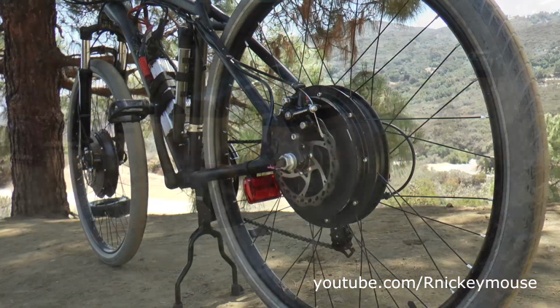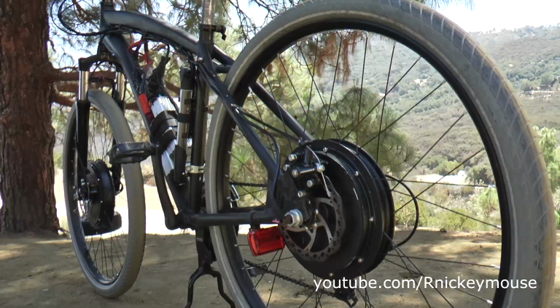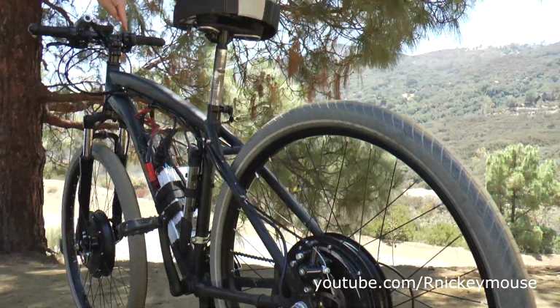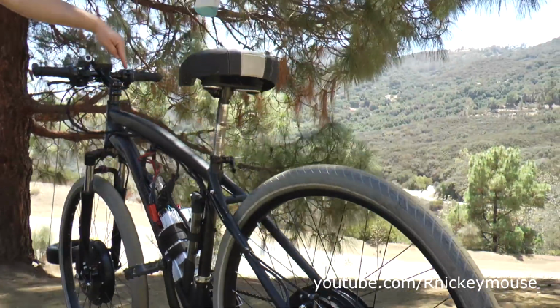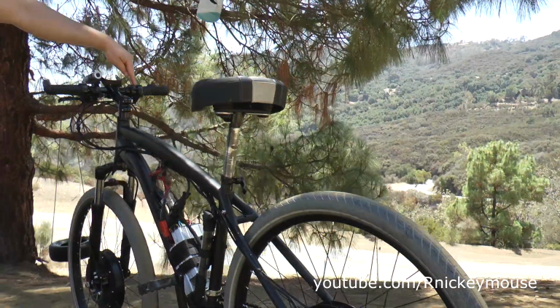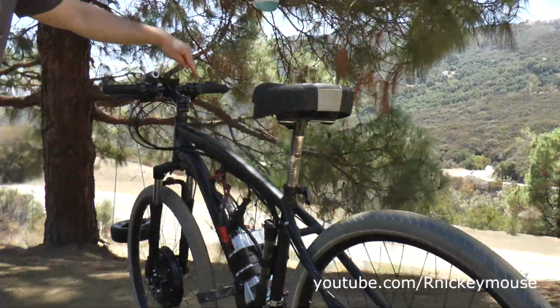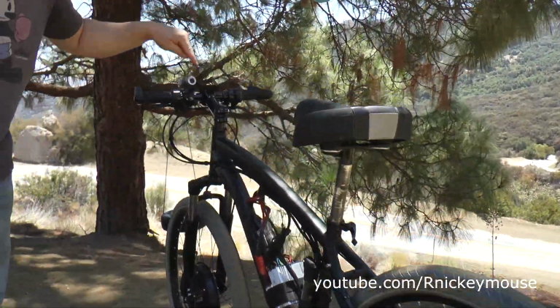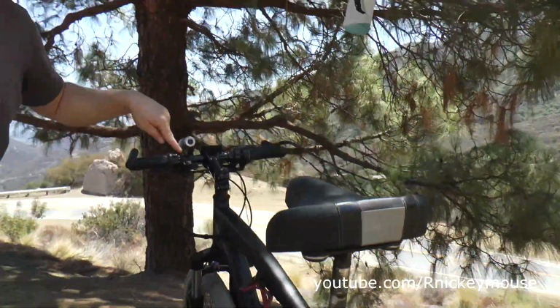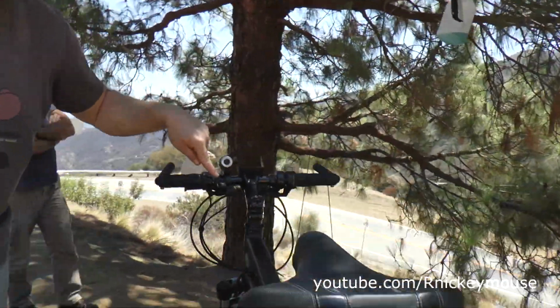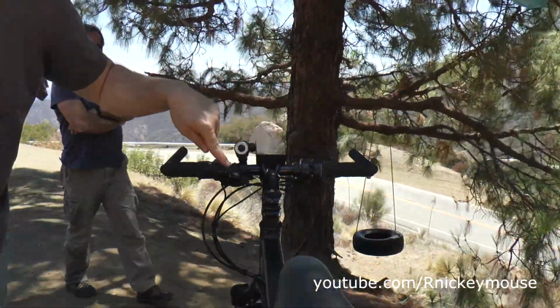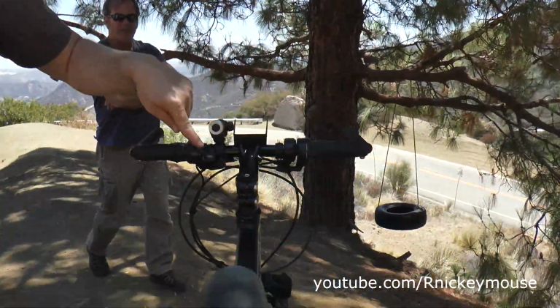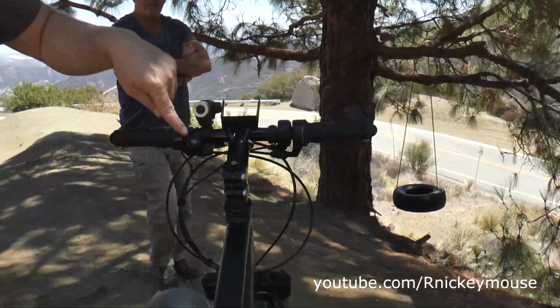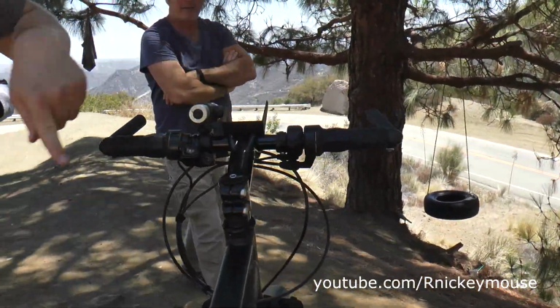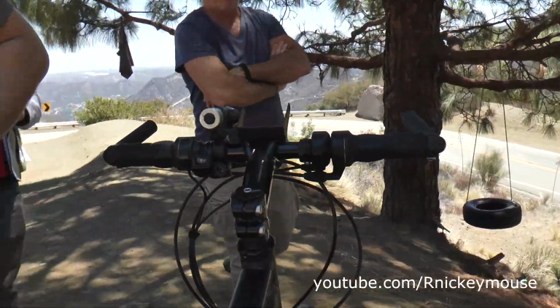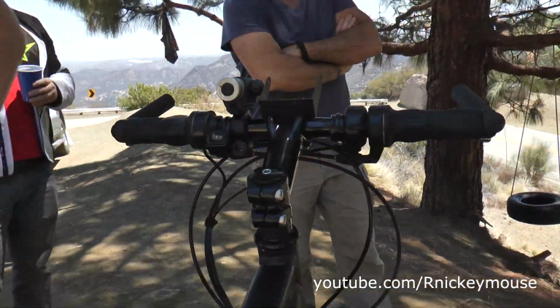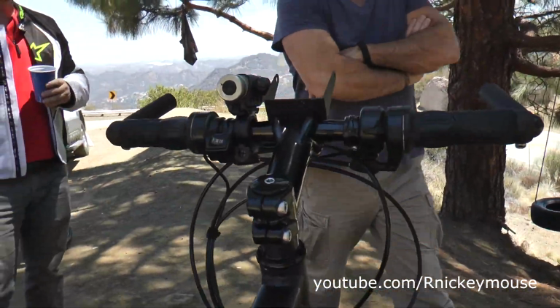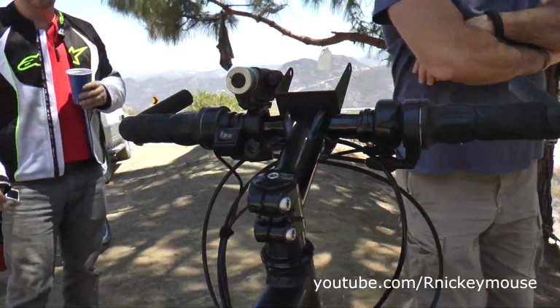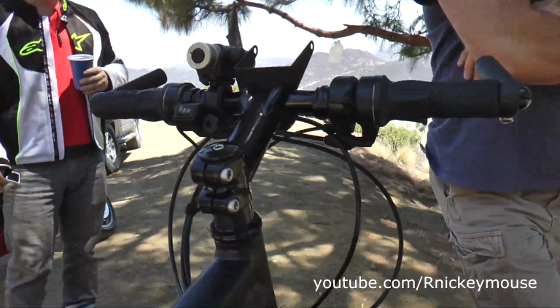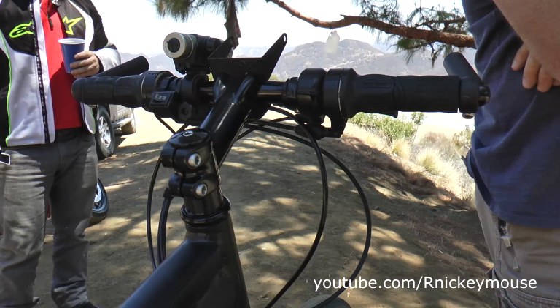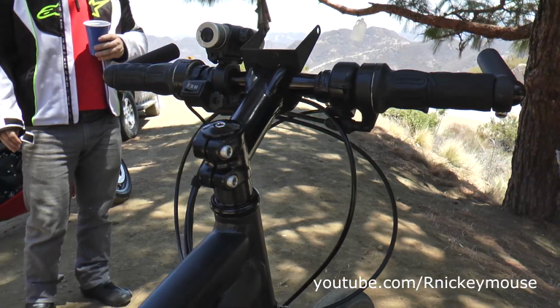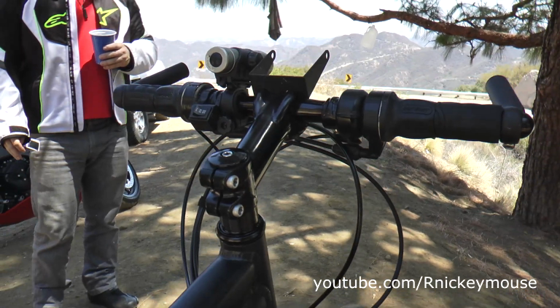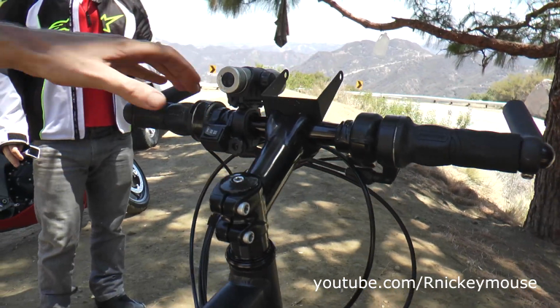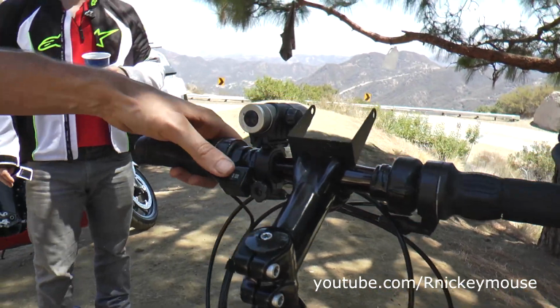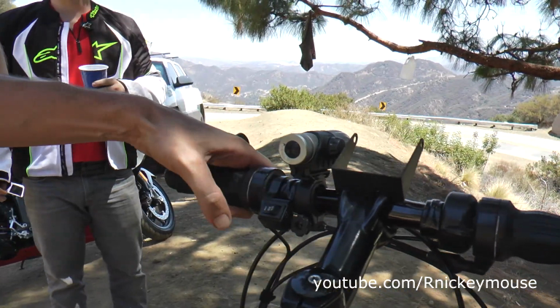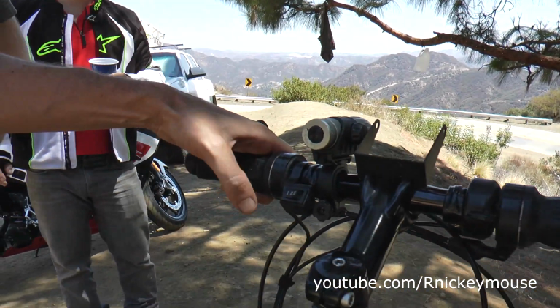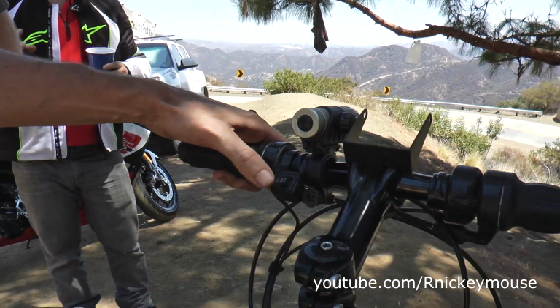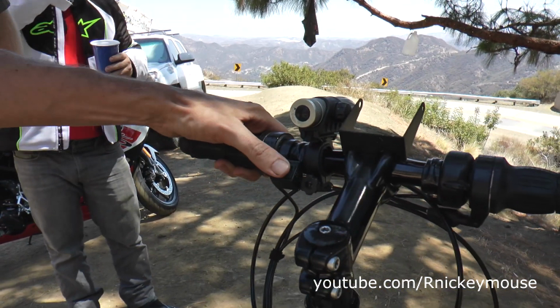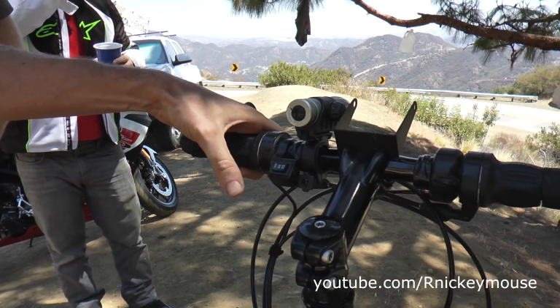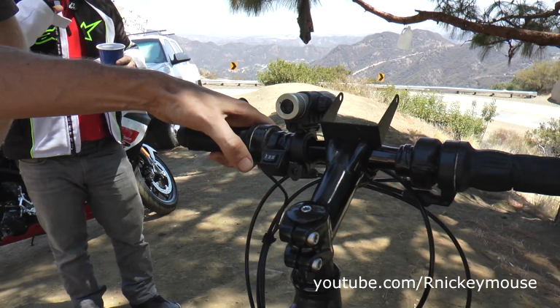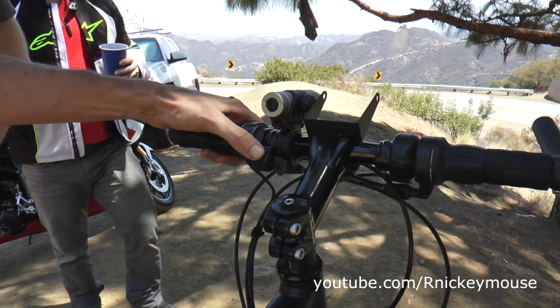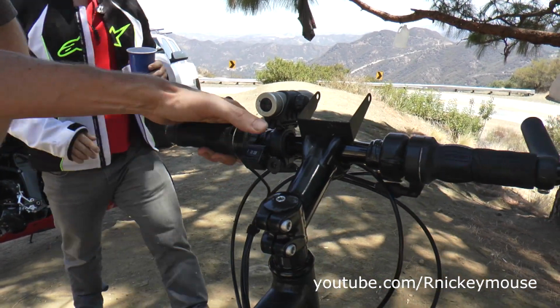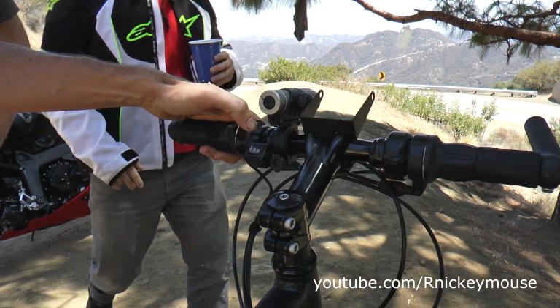That's your throttle, right? Yeah. And then the one, two, three — it's the power level? Yeah, different power settings. This is like 20 miles an hour, 30 miles an hour, and 48-50.